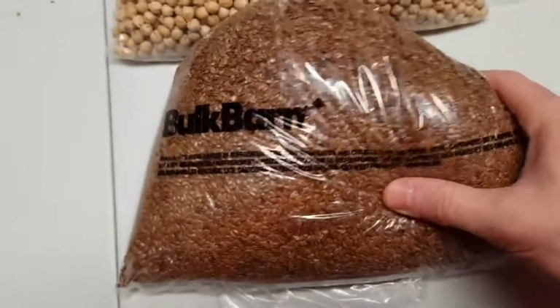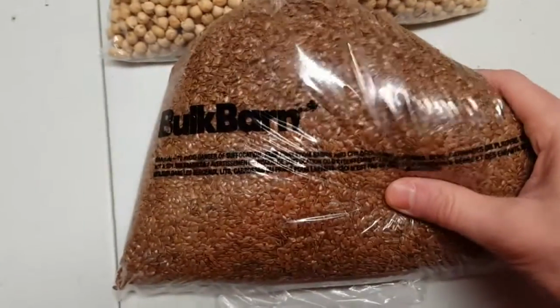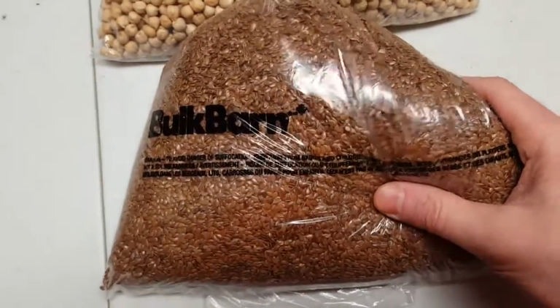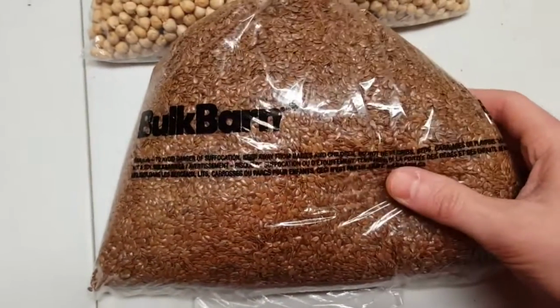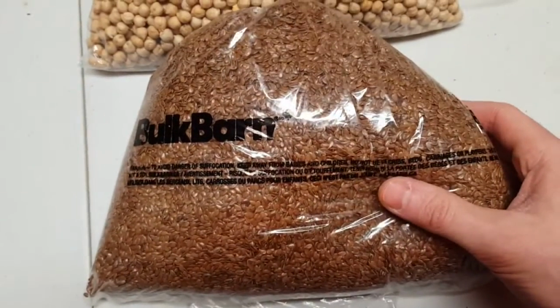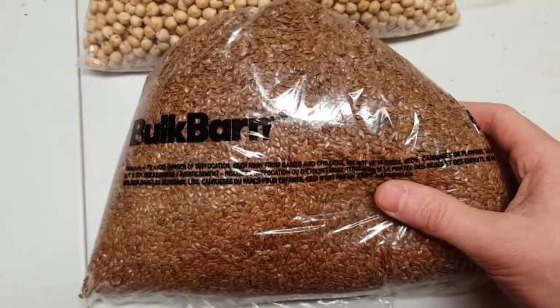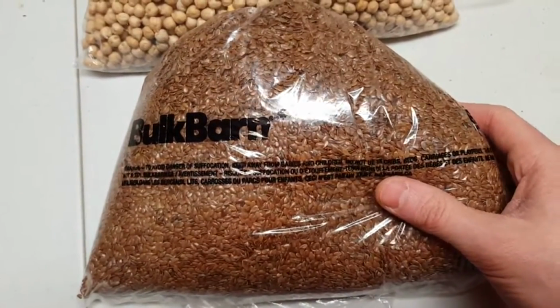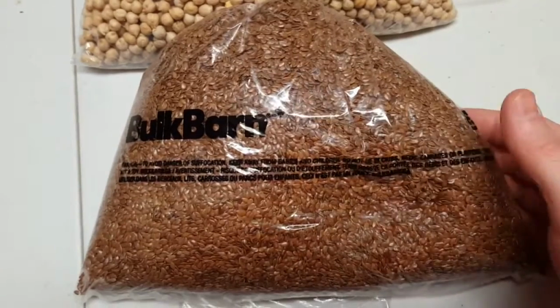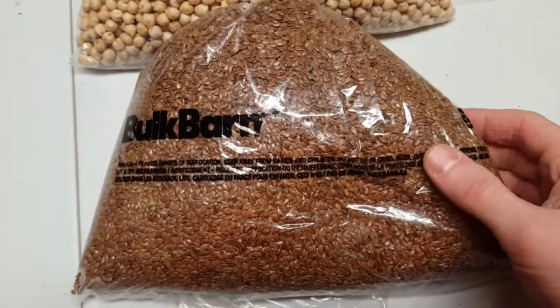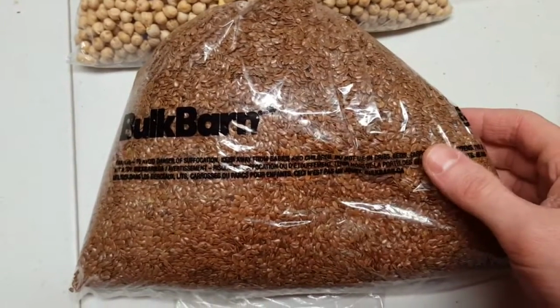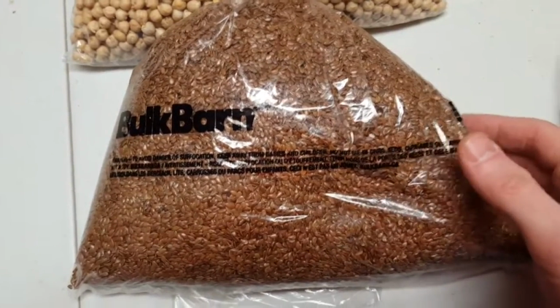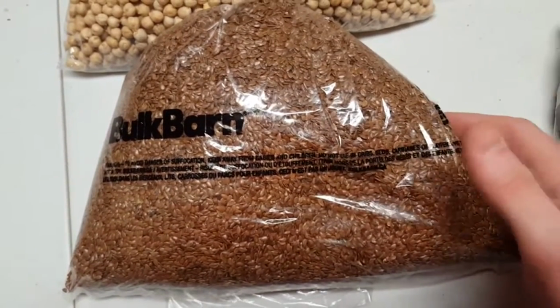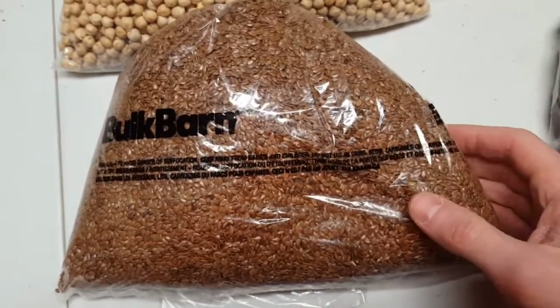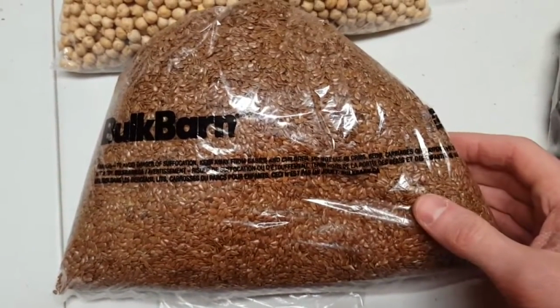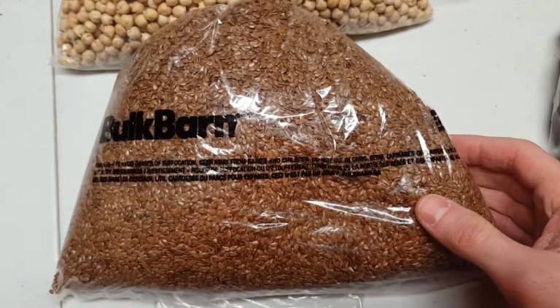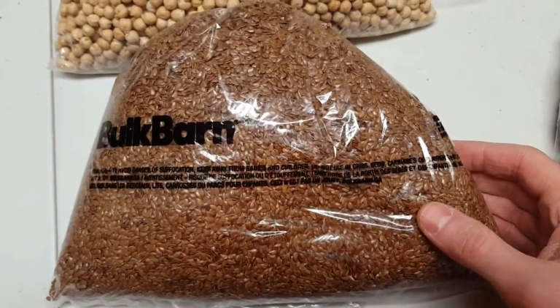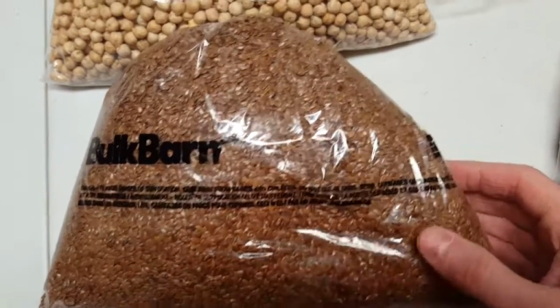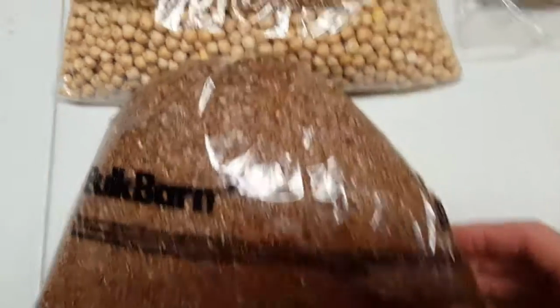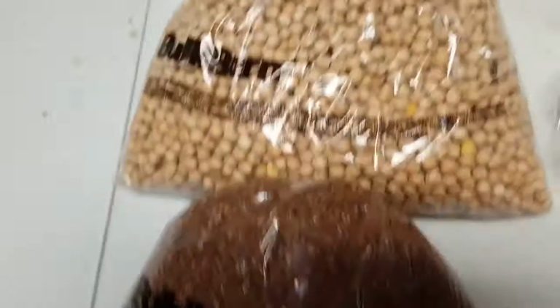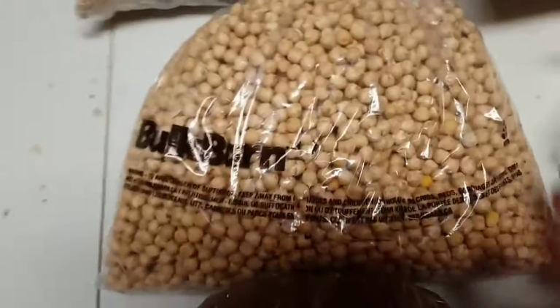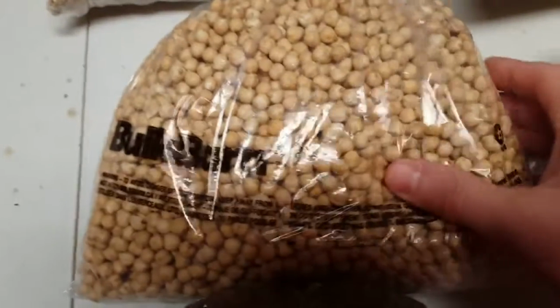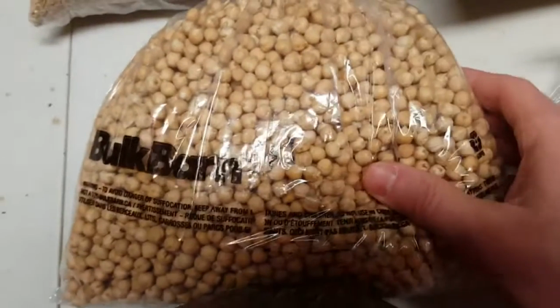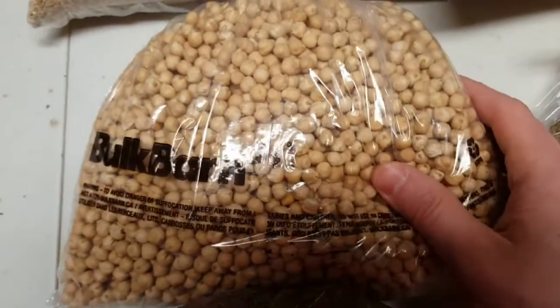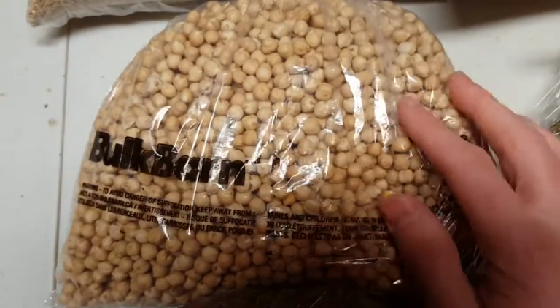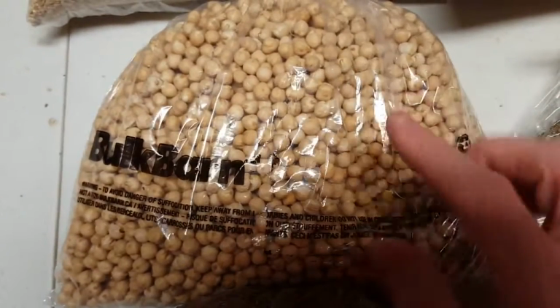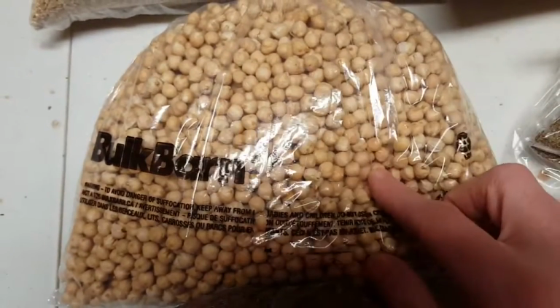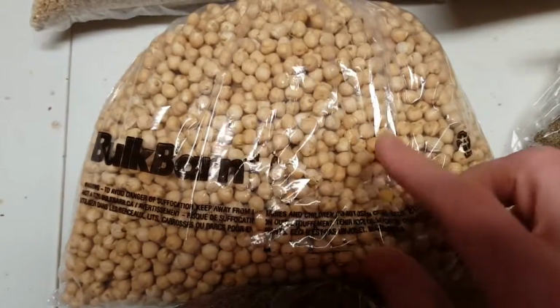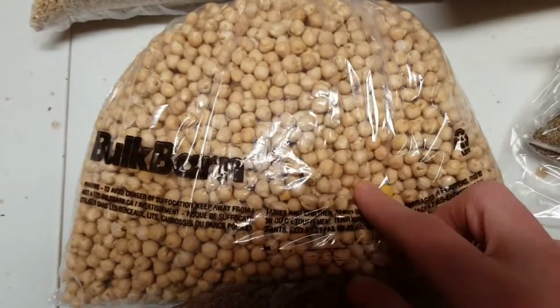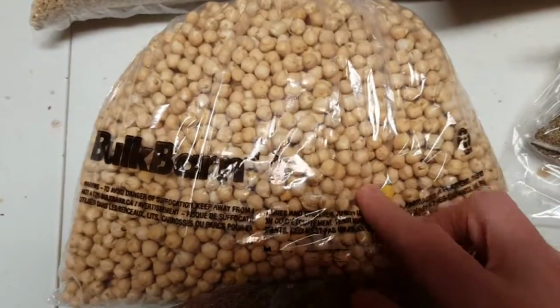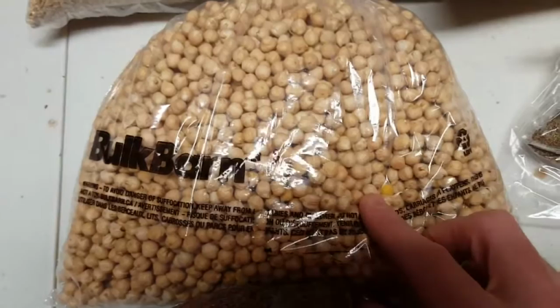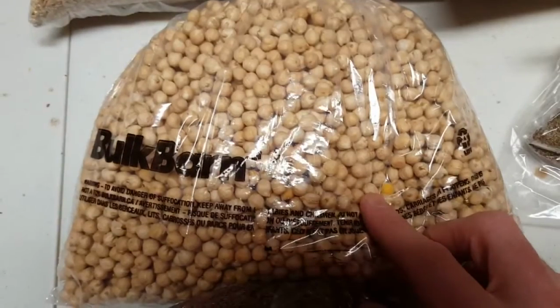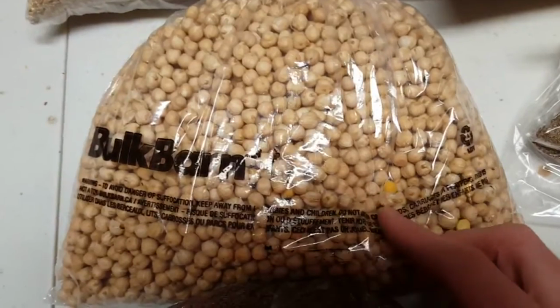I got some brown flax seeds here — you grind these up a bit at a time and then add those into my steel cut oats. I also got some garbanzo beans here; these are my favorite type of bean for sure.